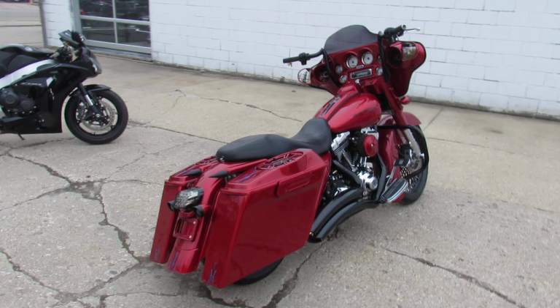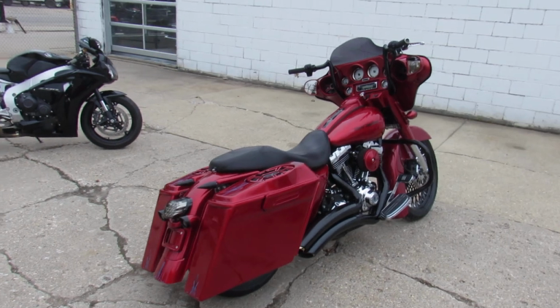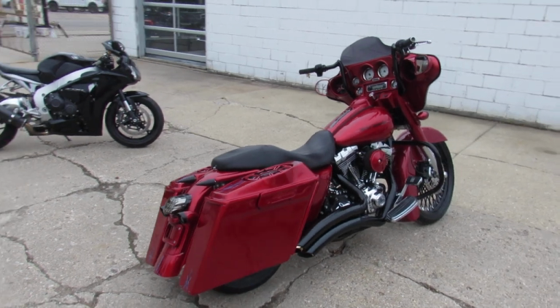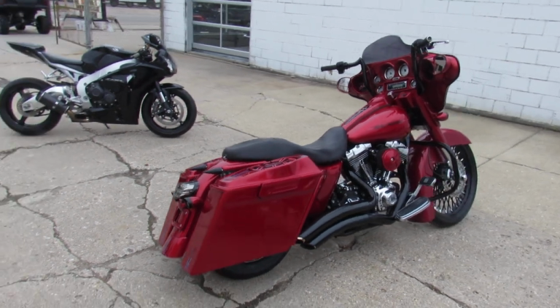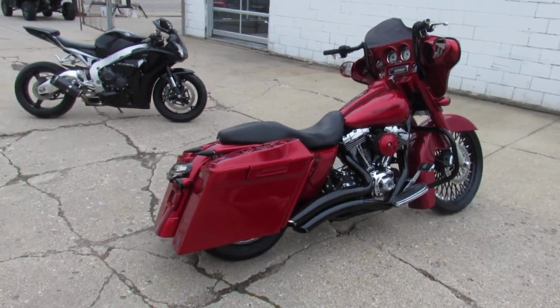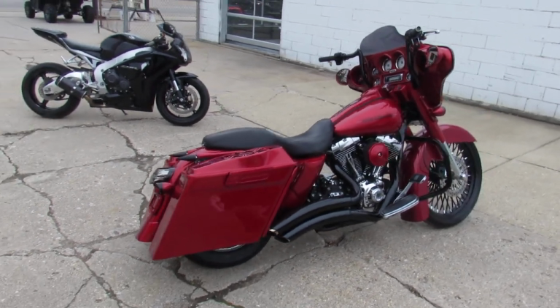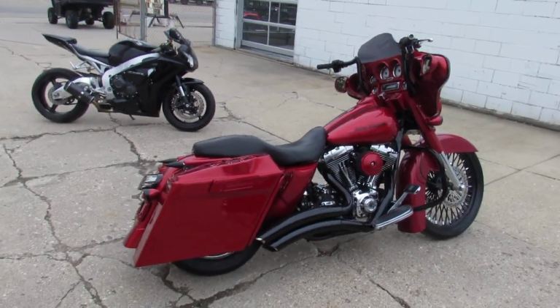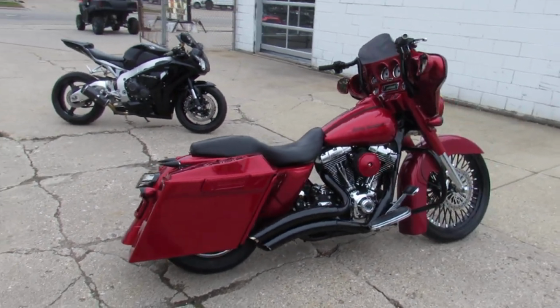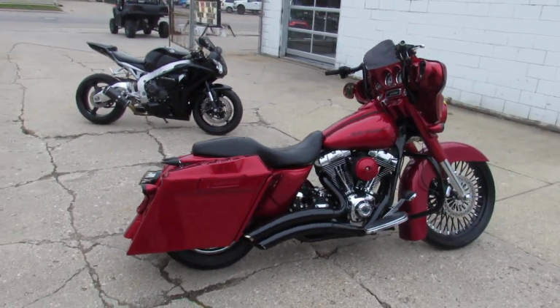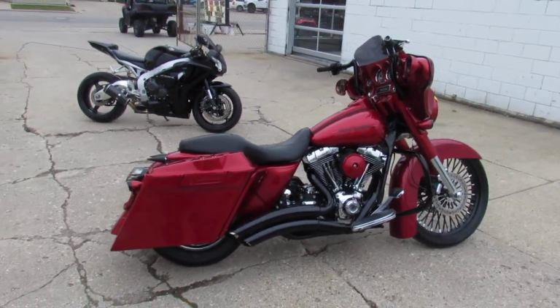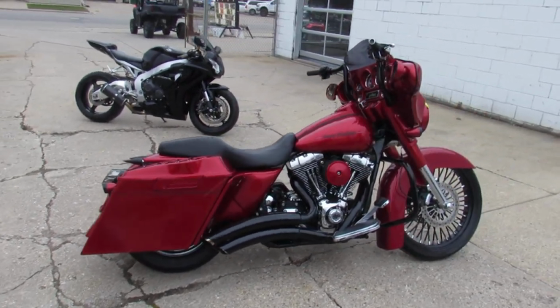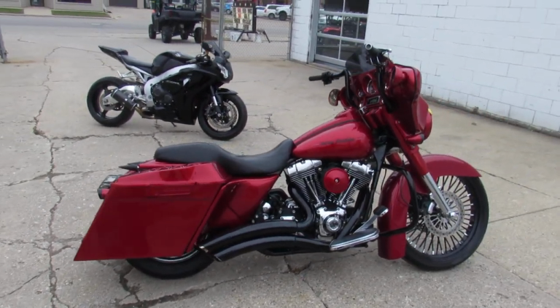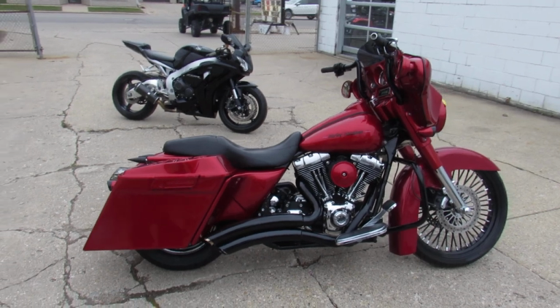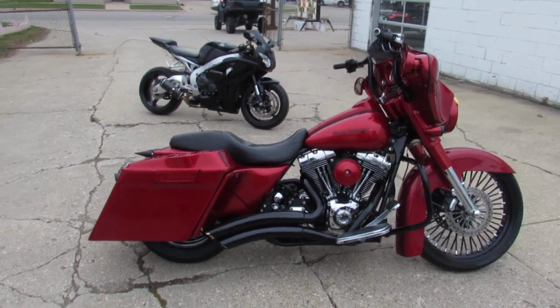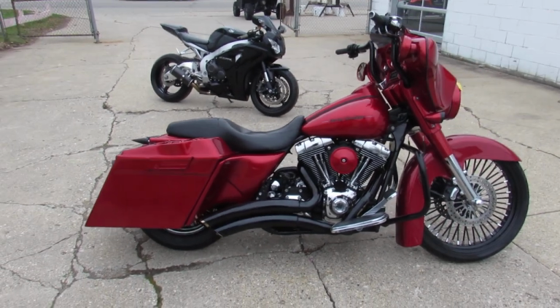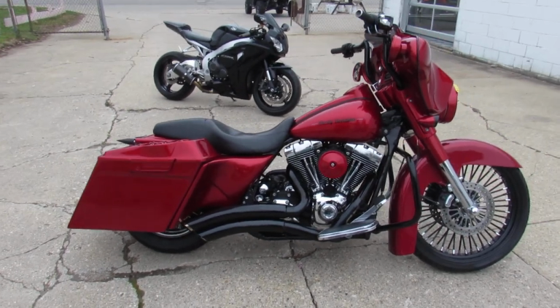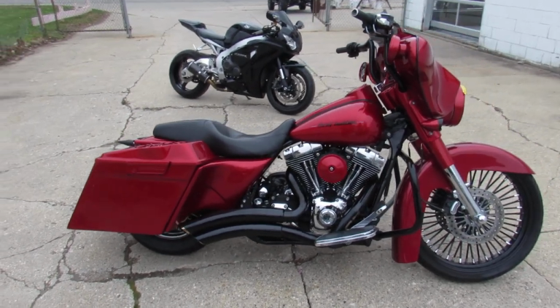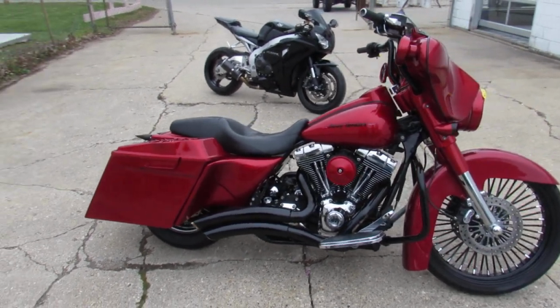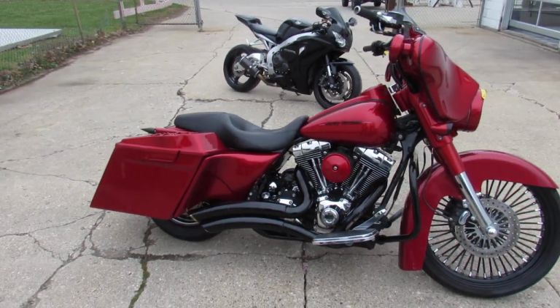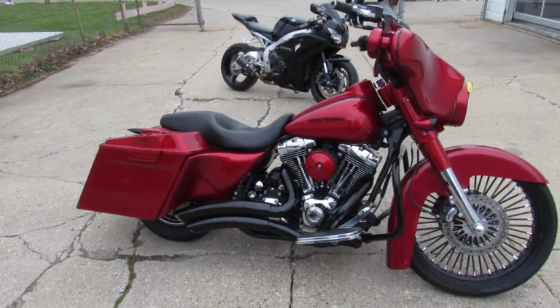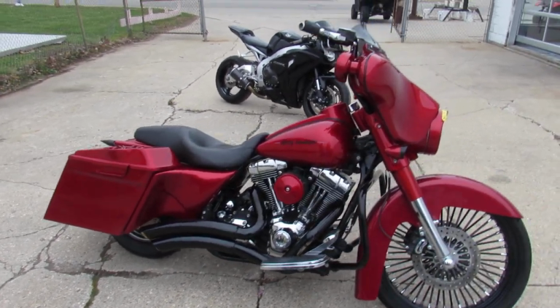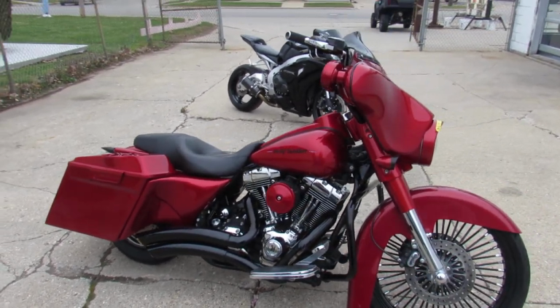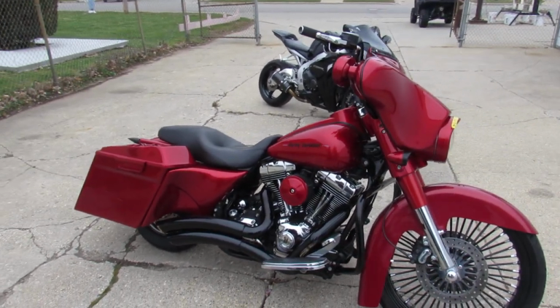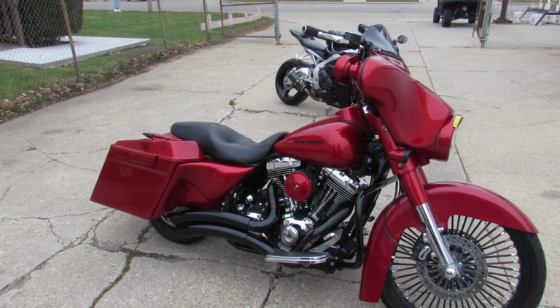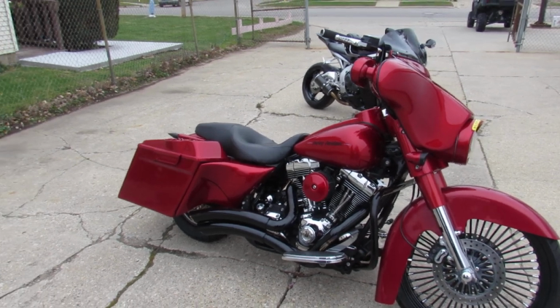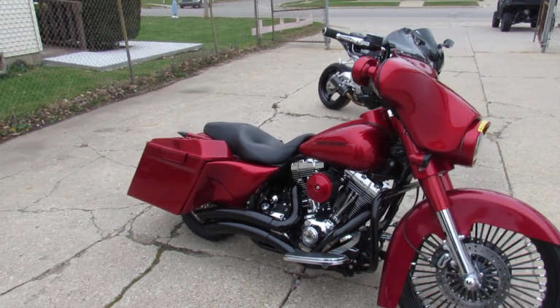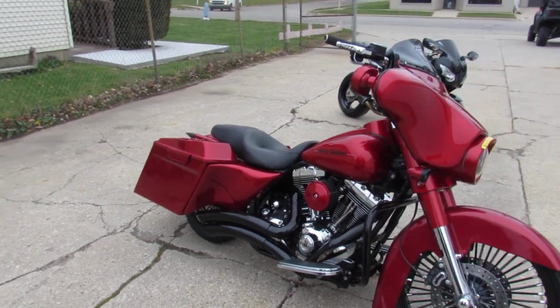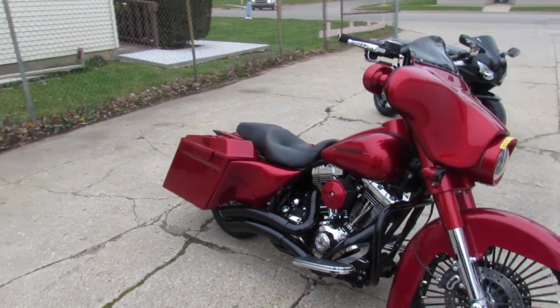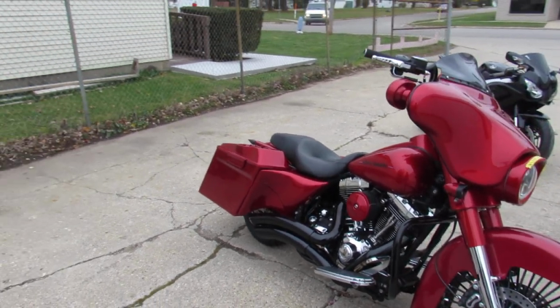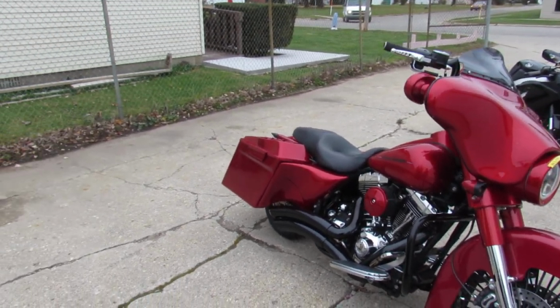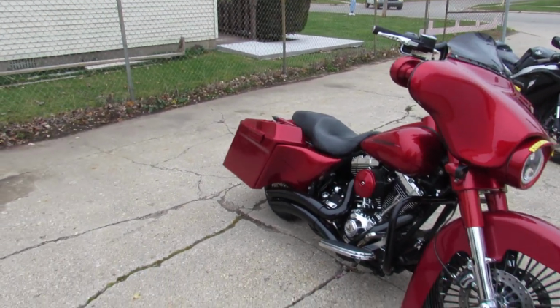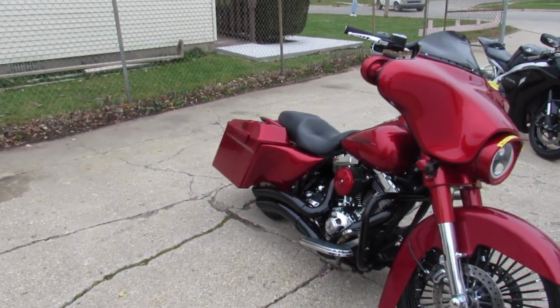Candy Apple red paint, matched inner fairing, chrome front end, extended saddle bags with the speakers, extended rear fender. You're not going to want to miss this one guys — it's got it all. The side covers are extended. It's just a beautiful looking bike, very well done.